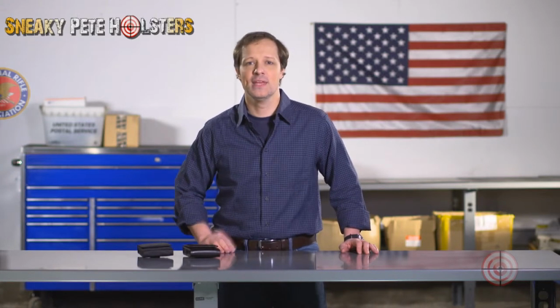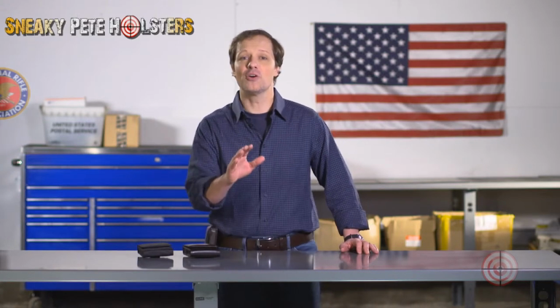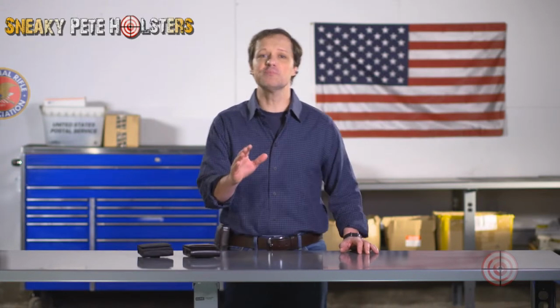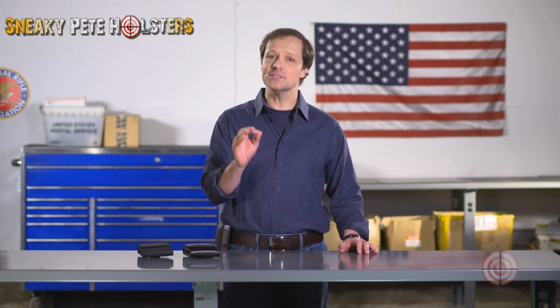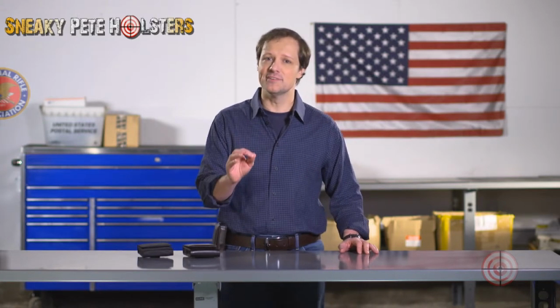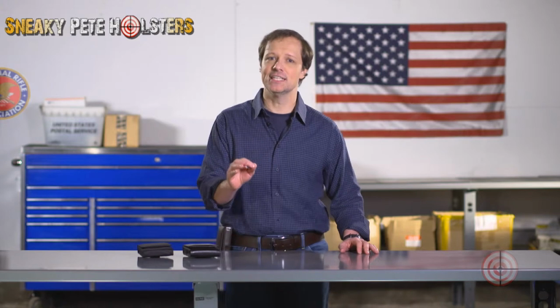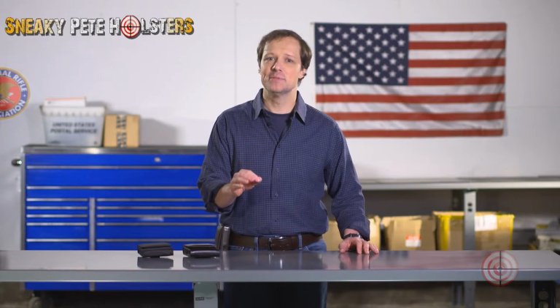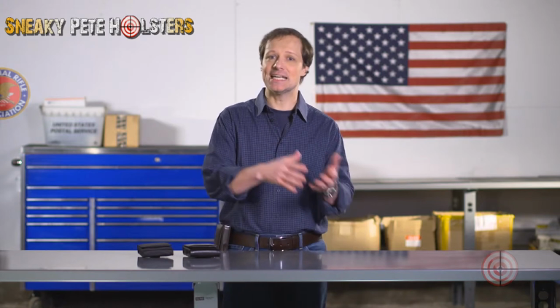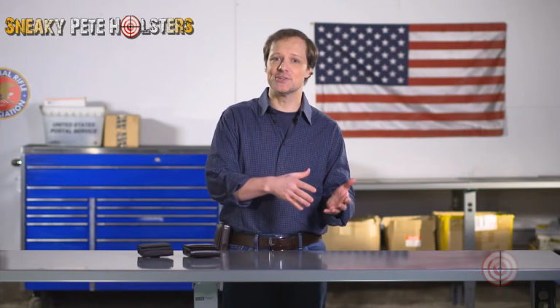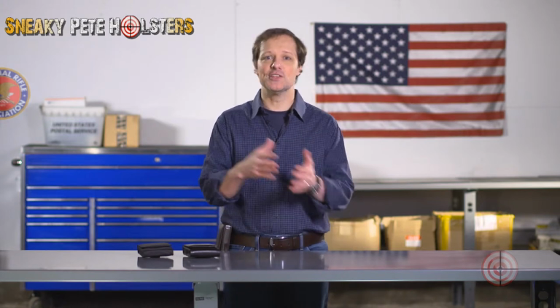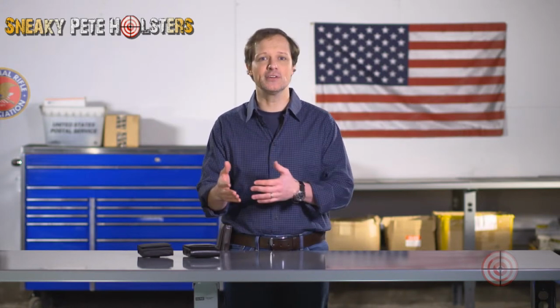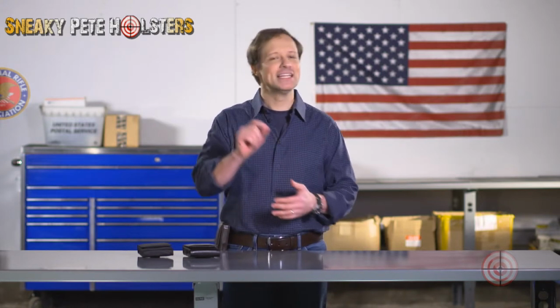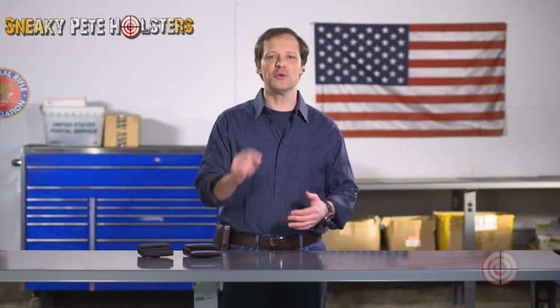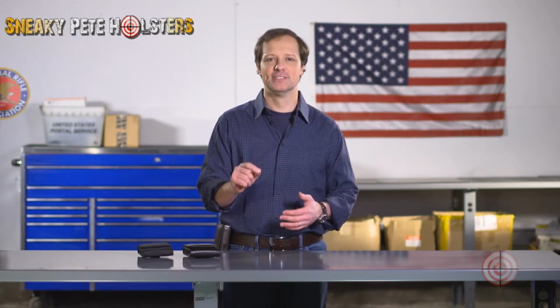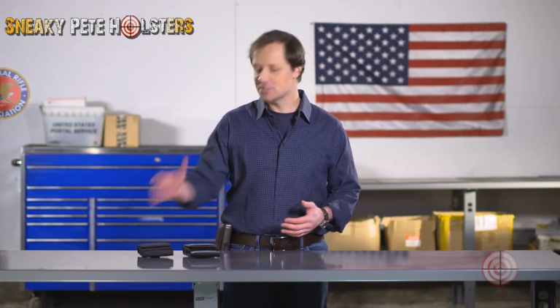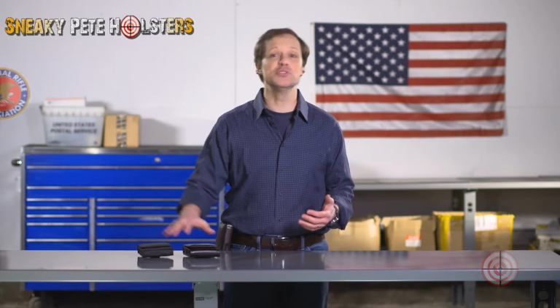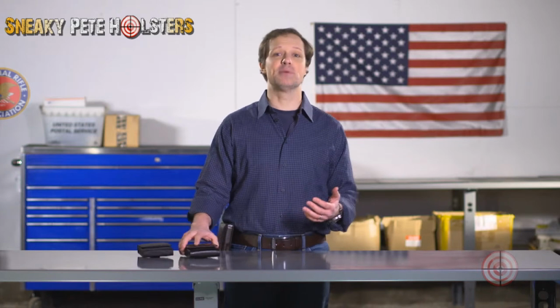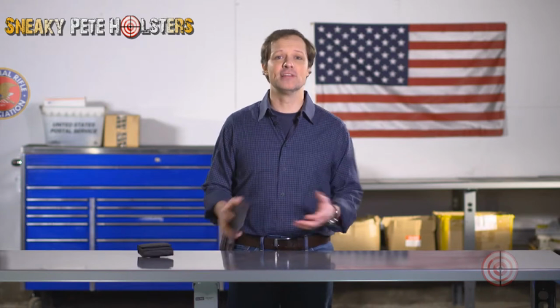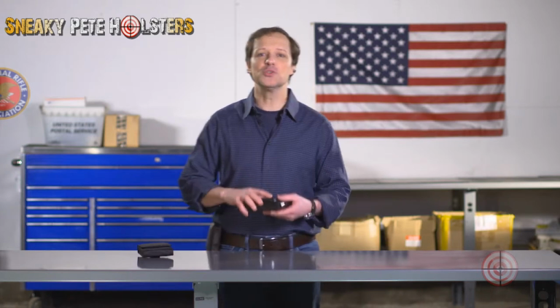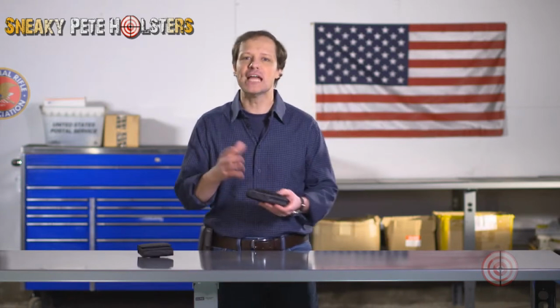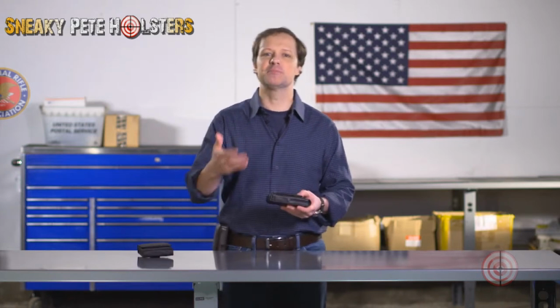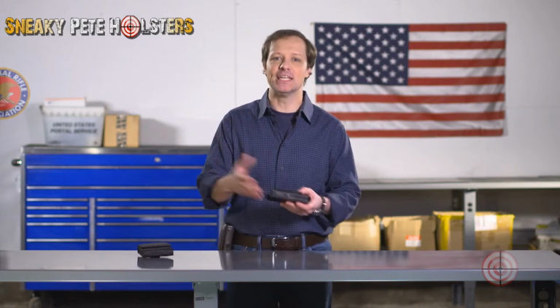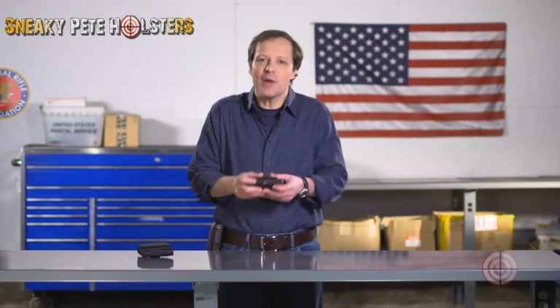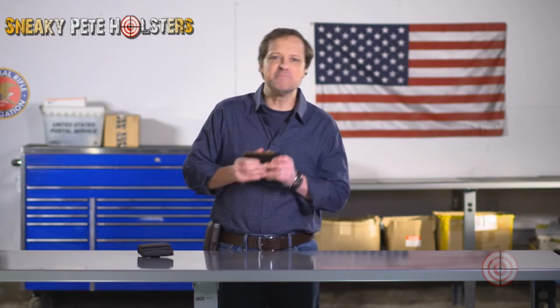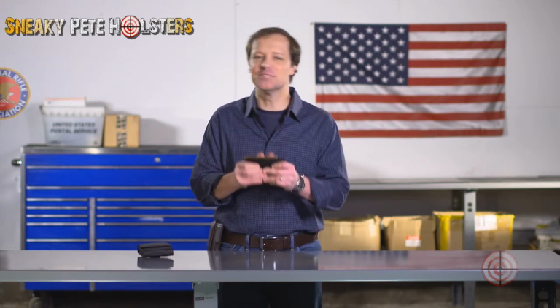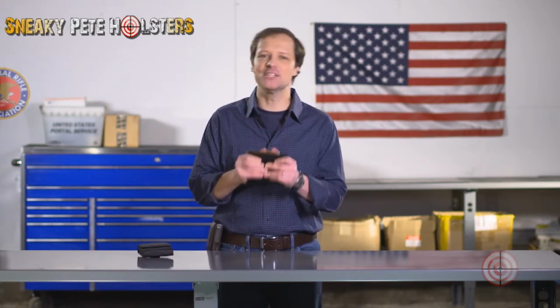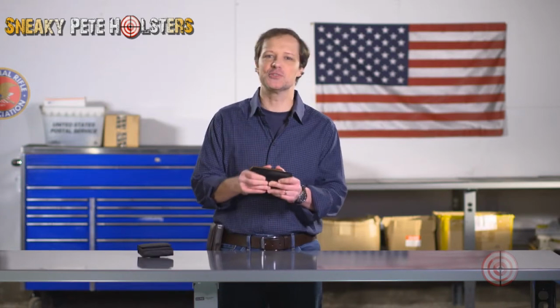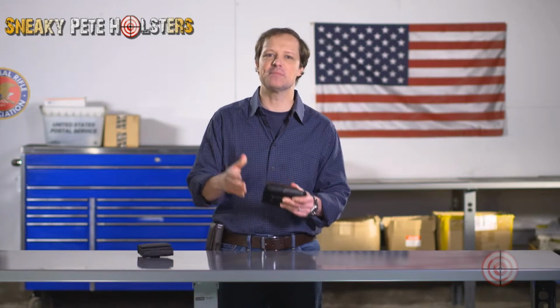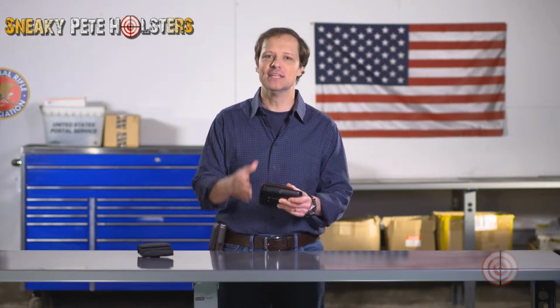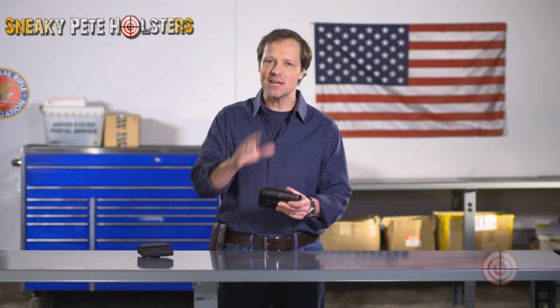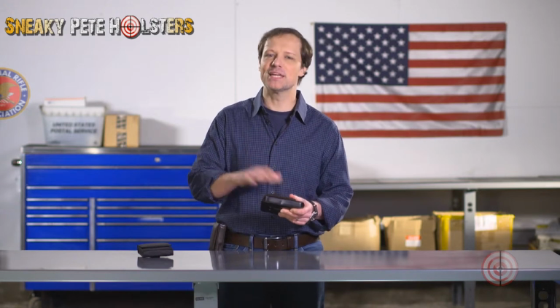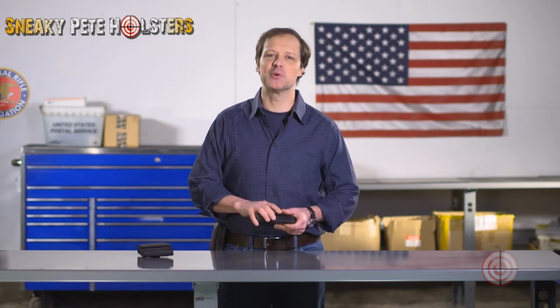Now, our holsters may be a little stiff initially. Between the Kydex inserts and the new material, this is normal. Much like a new baseball glove, the holster will naturally break in. We recommend bending and working the holster into shape a bit, which helps break it in more quickly.